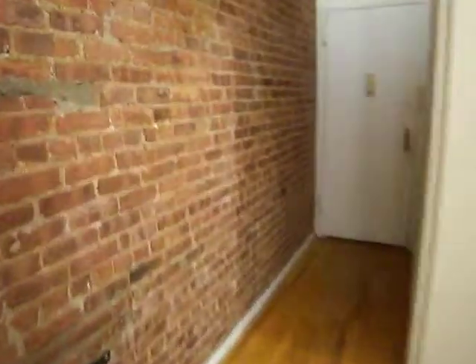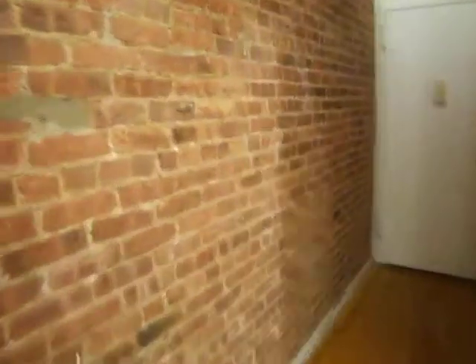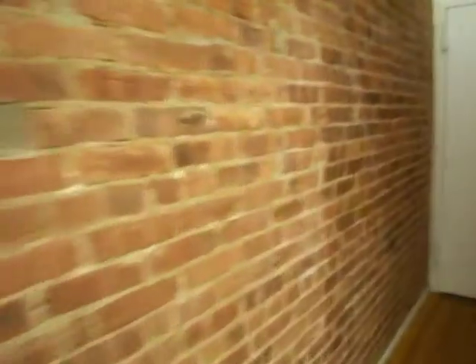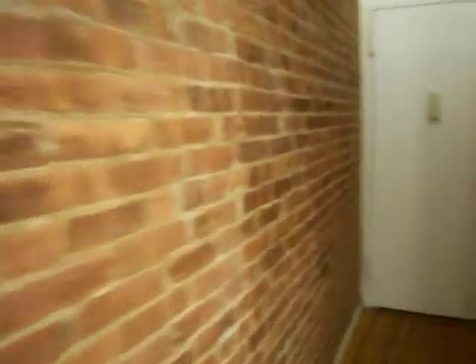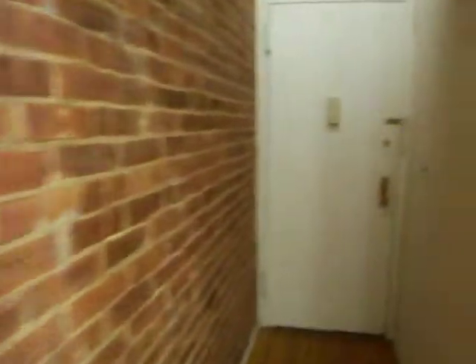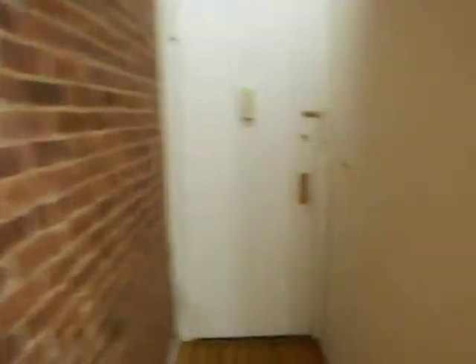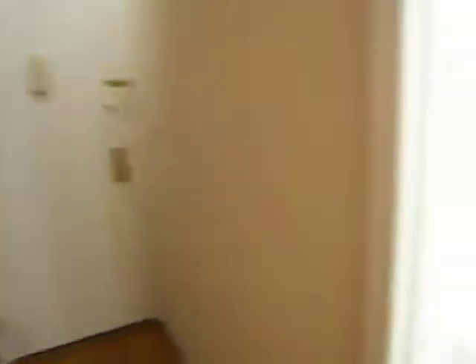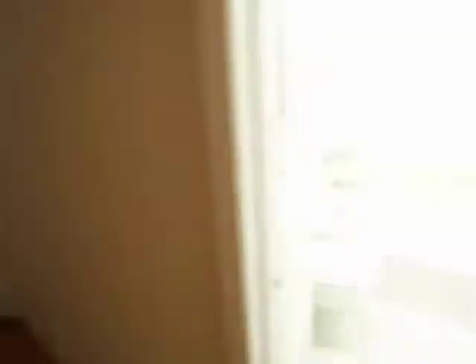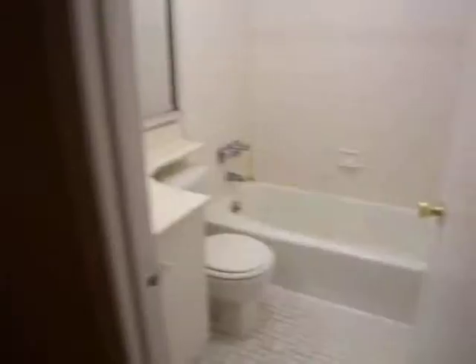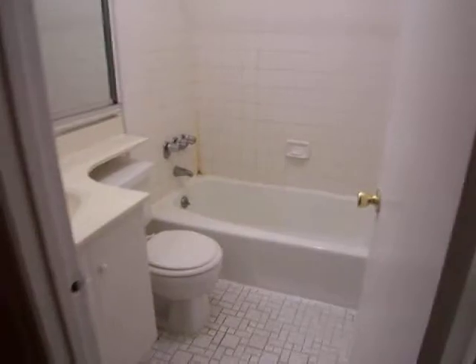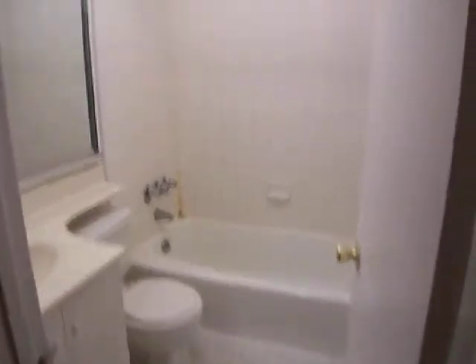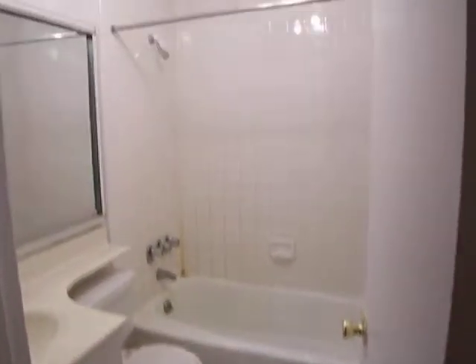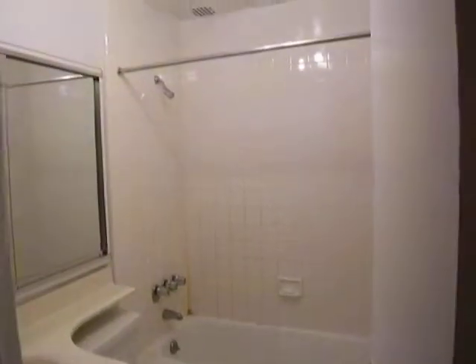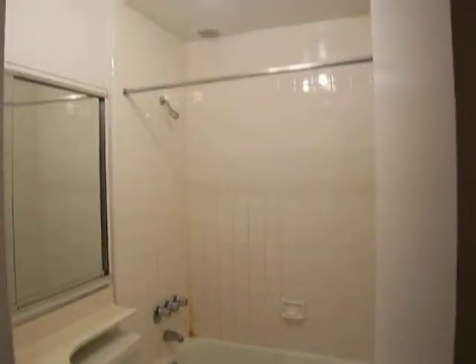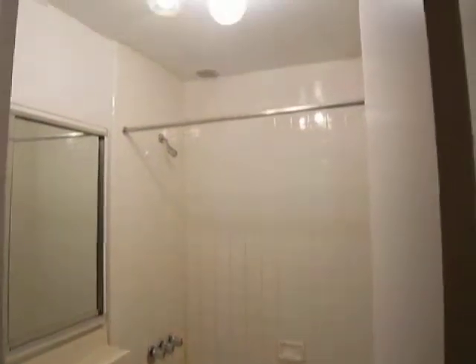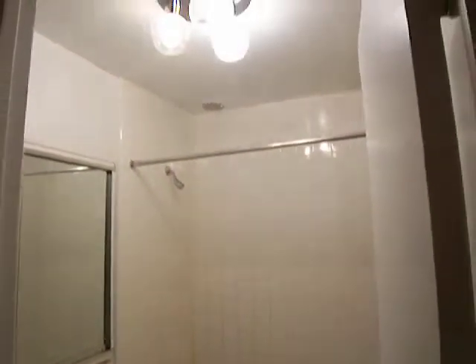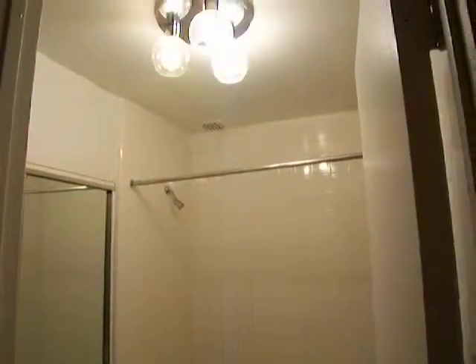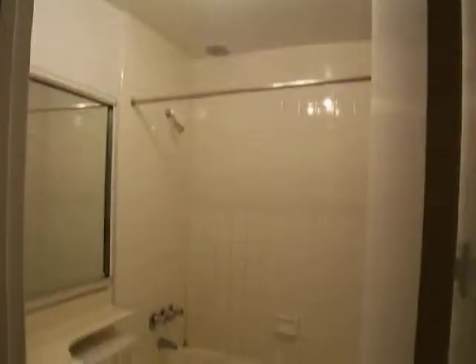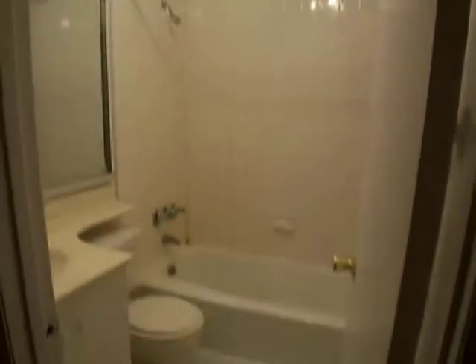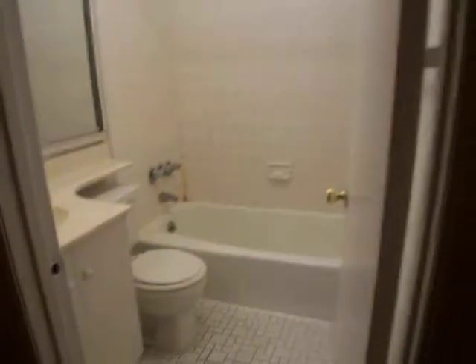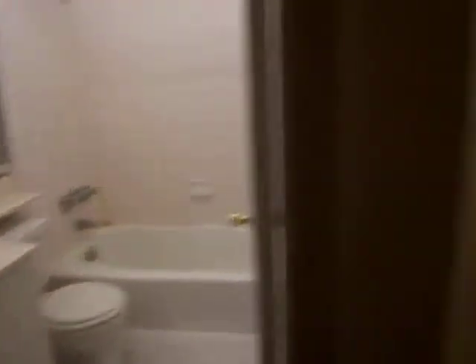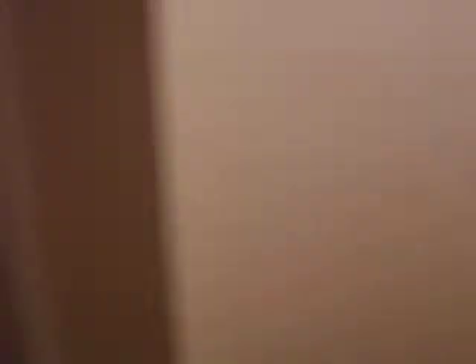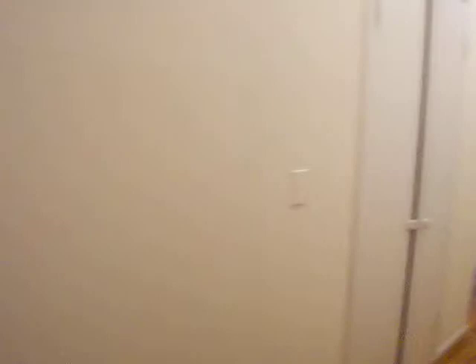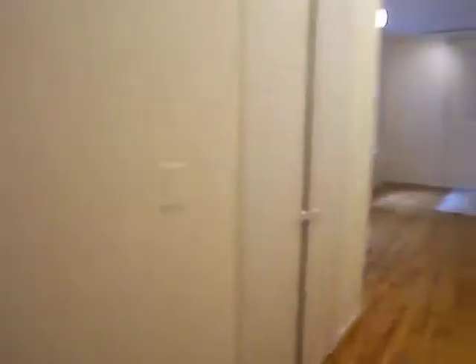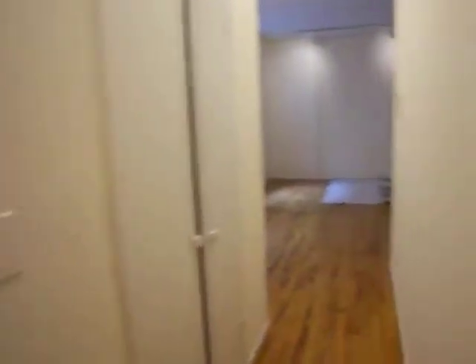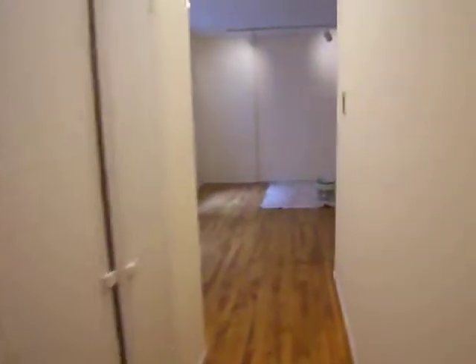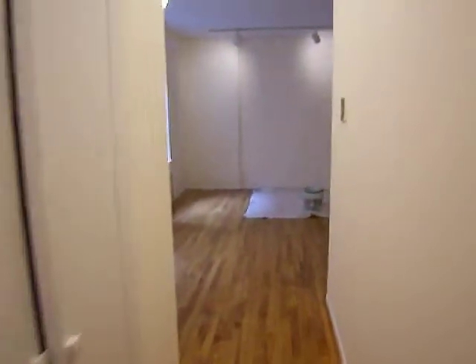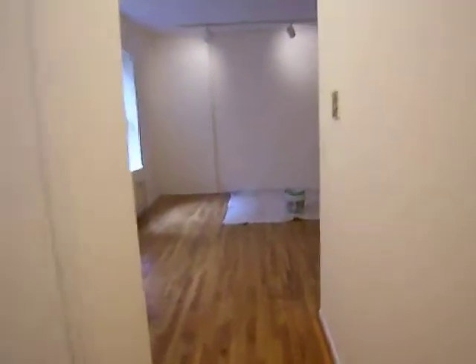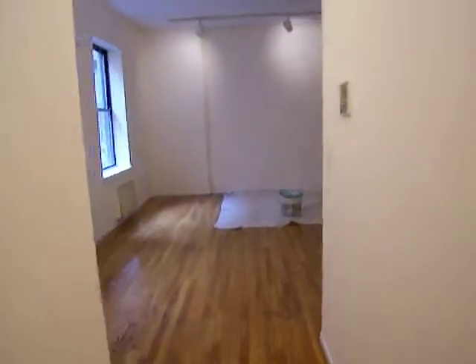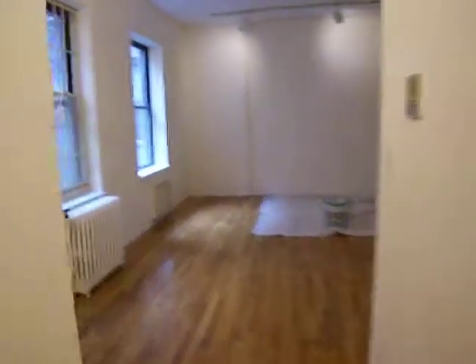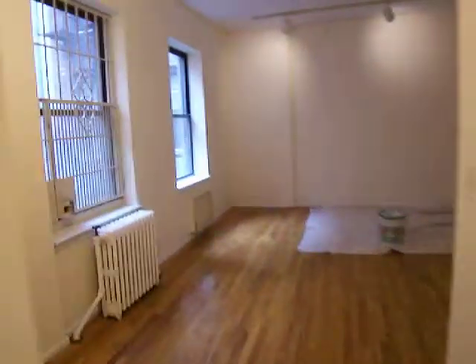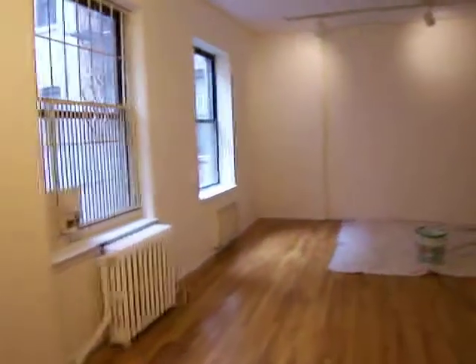Got some exposed brick. Bathroom. Obviously it's being painted right now.